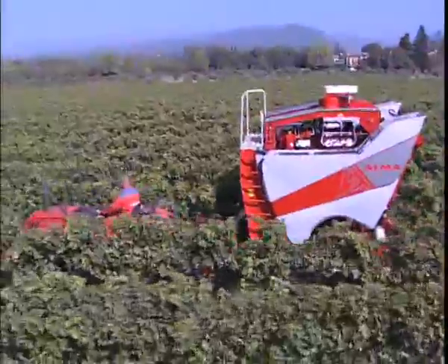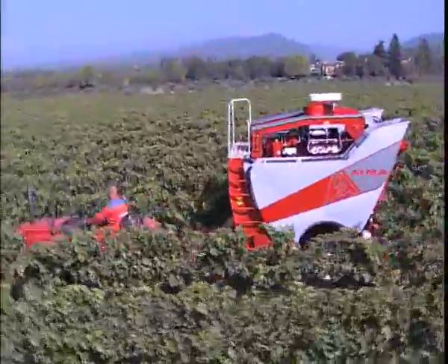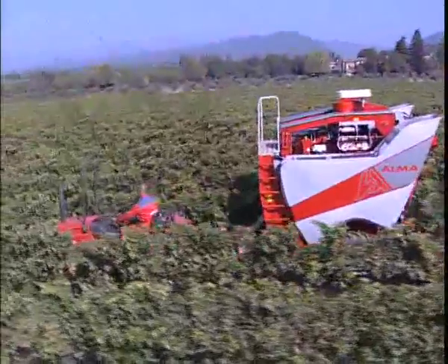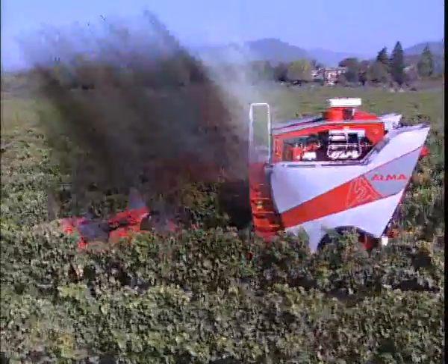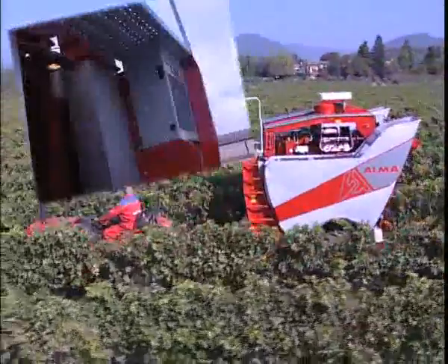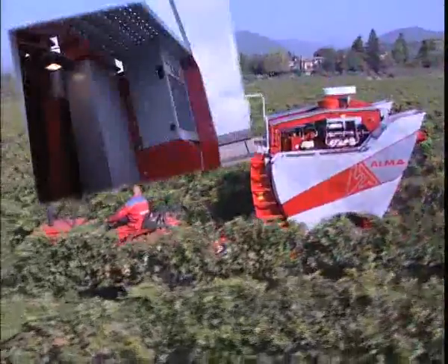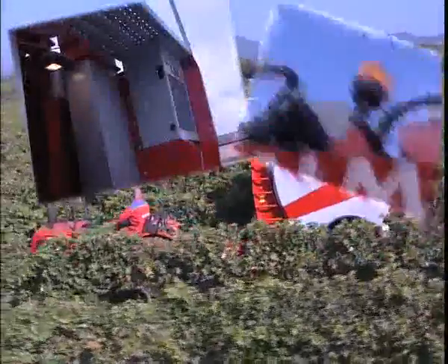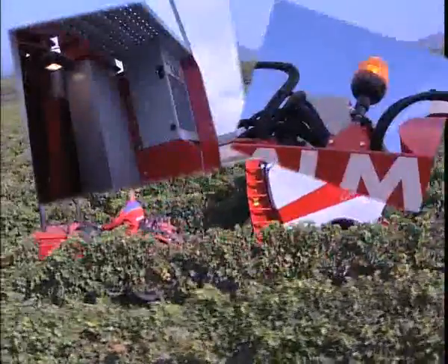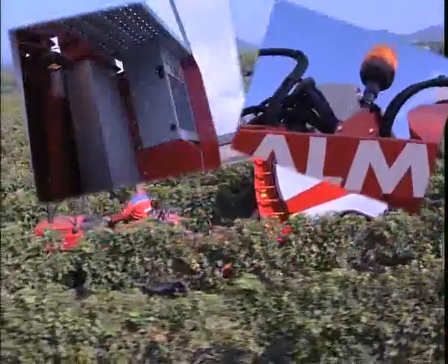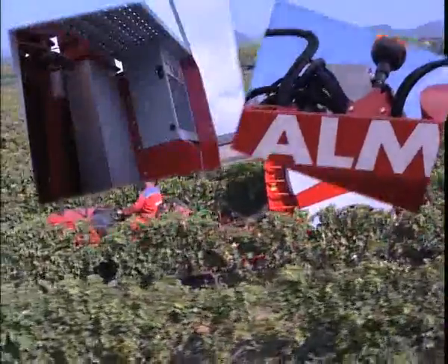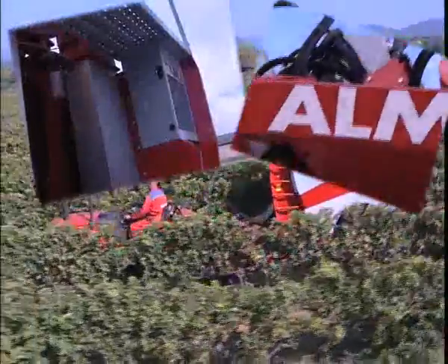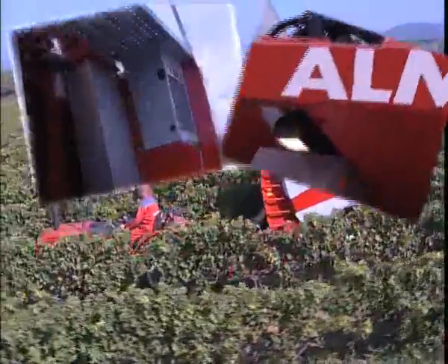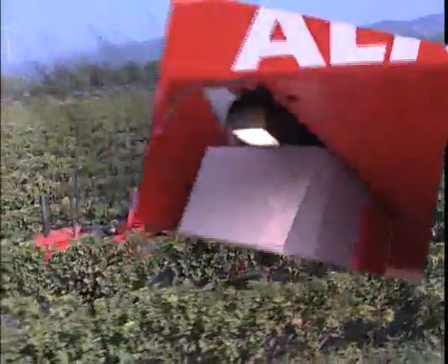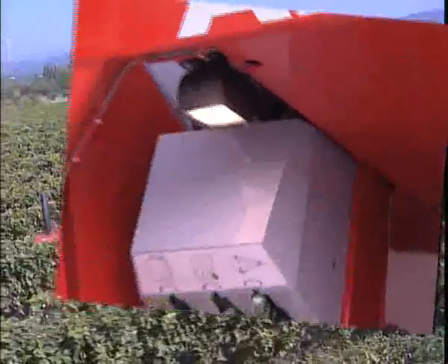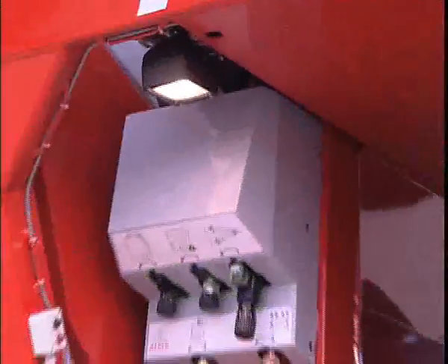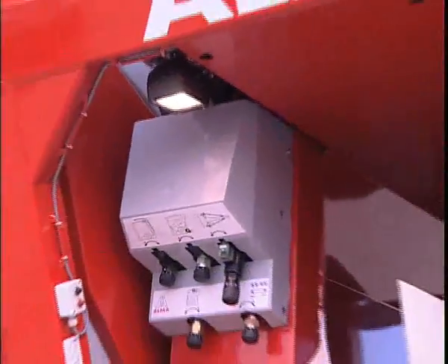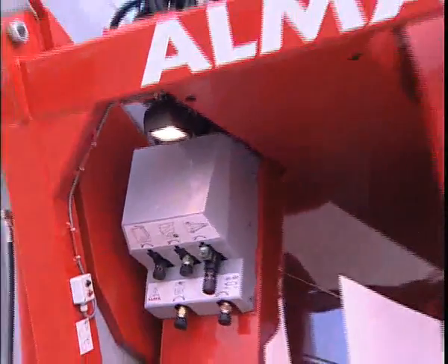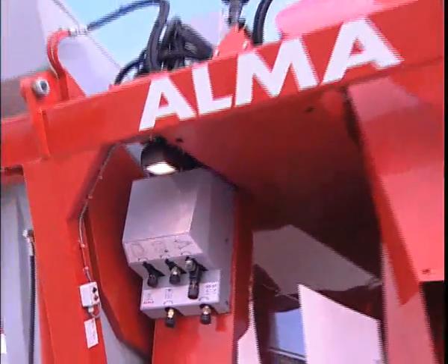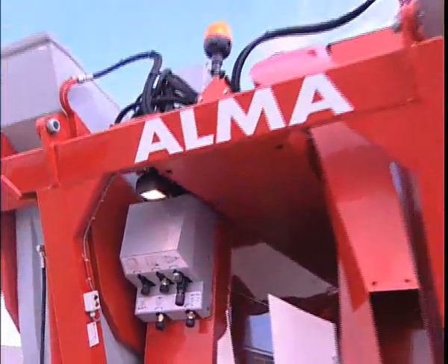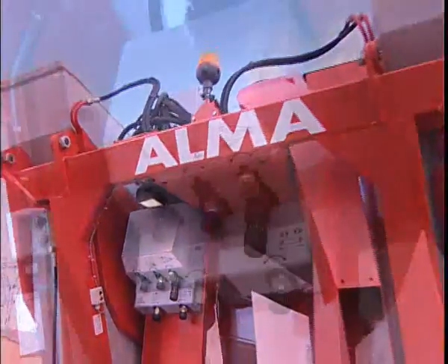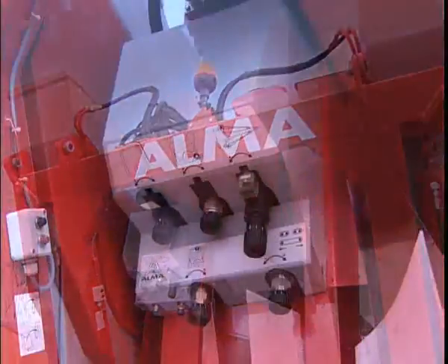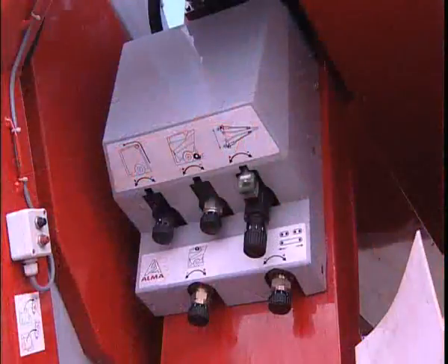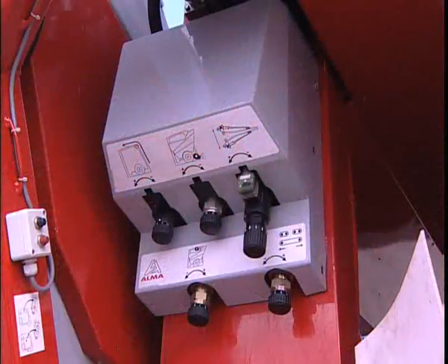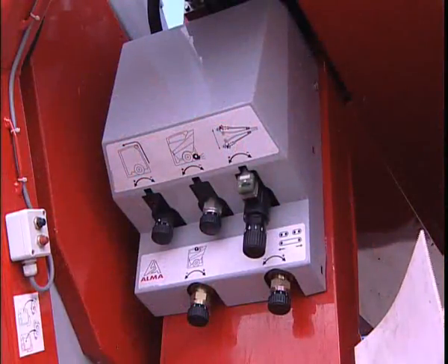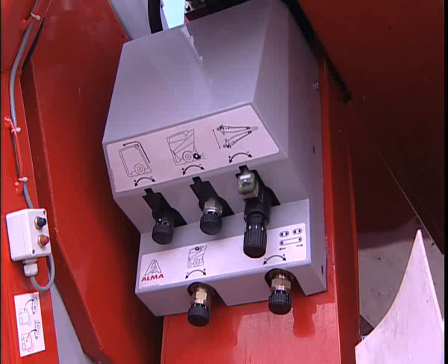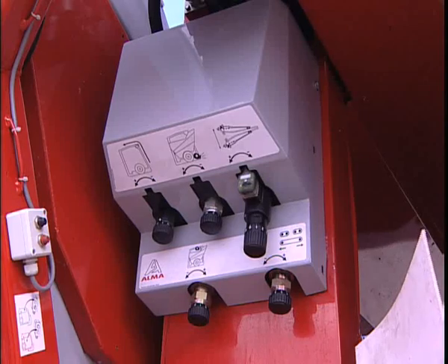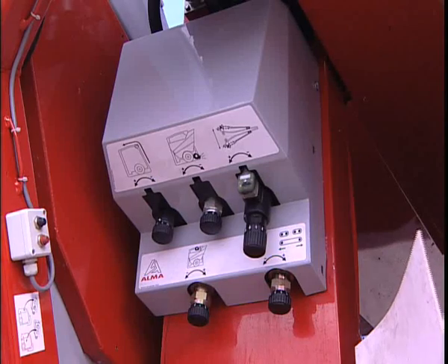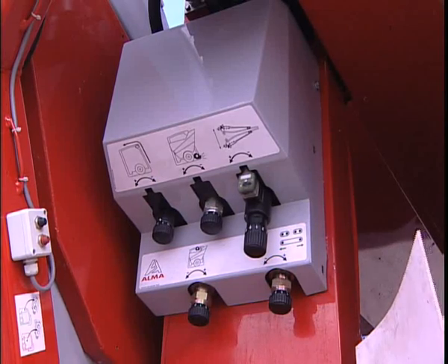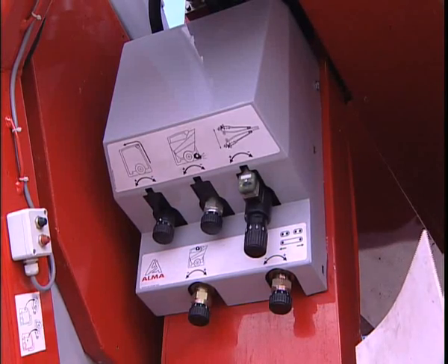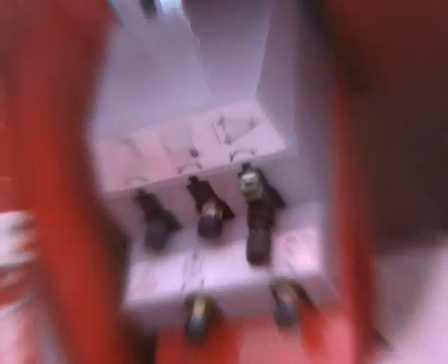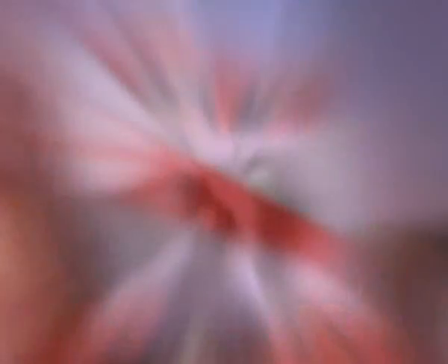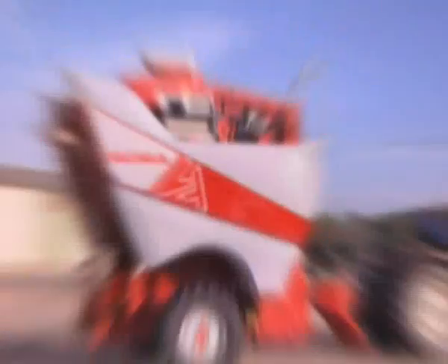Two working lights allow for night harvesting. From the back of the grape harvester, it is possible to access the forward-backward controls for the conveyor belts as well as the extractor flow controller.